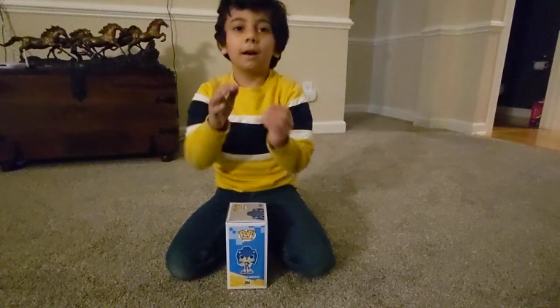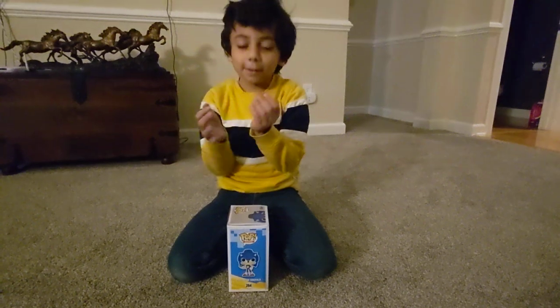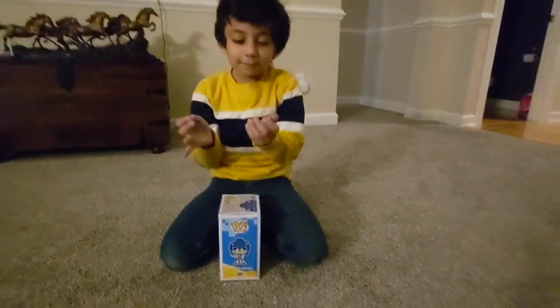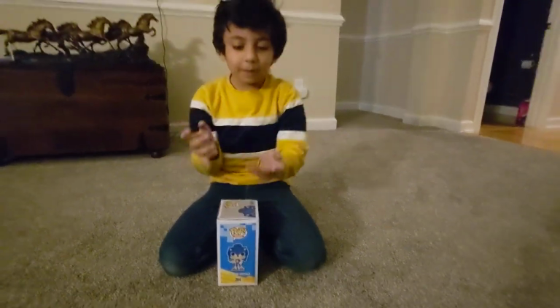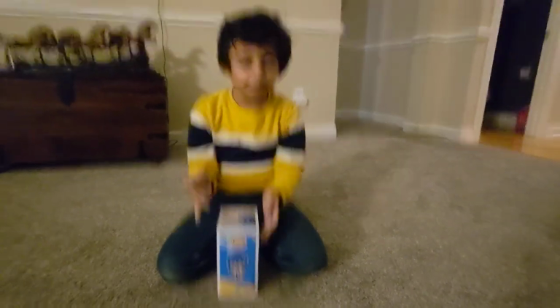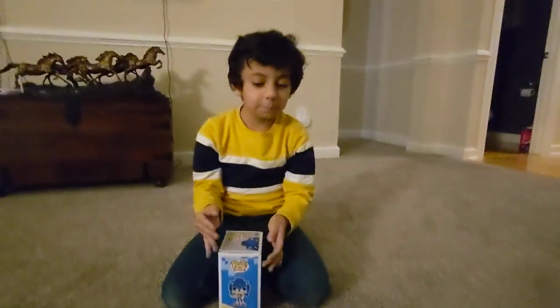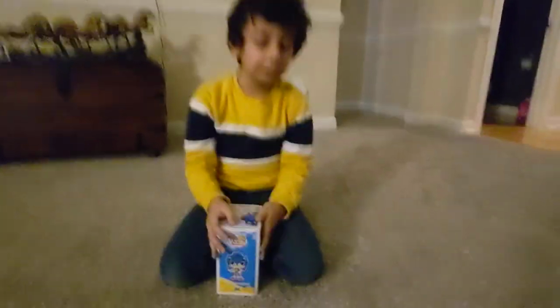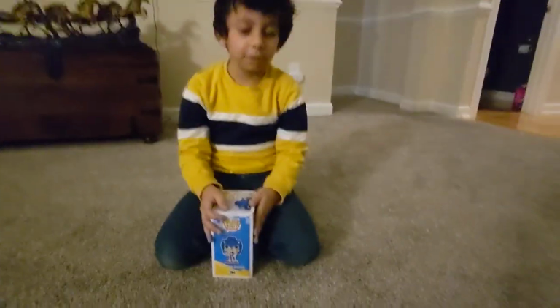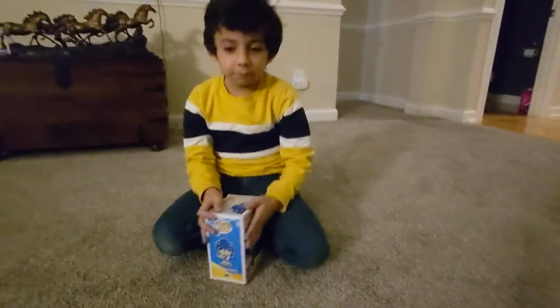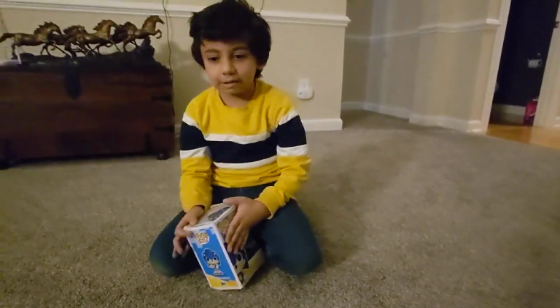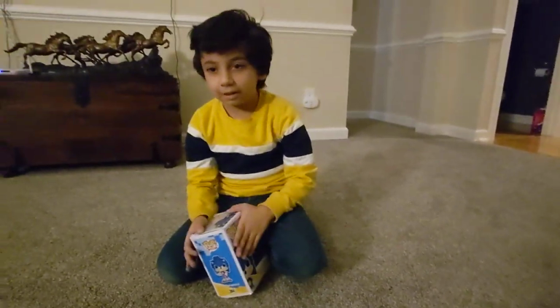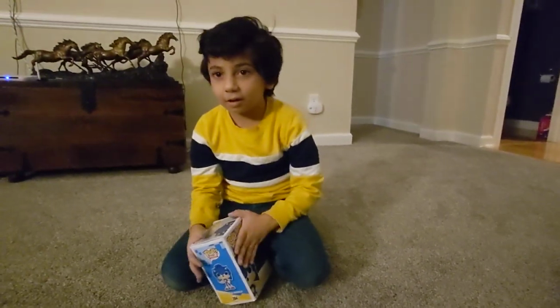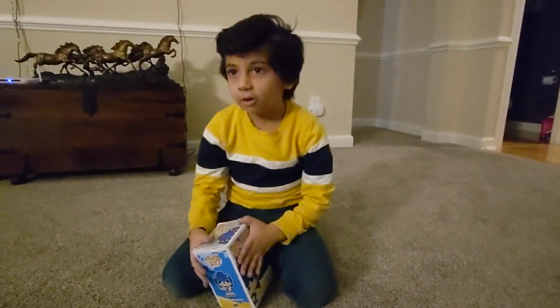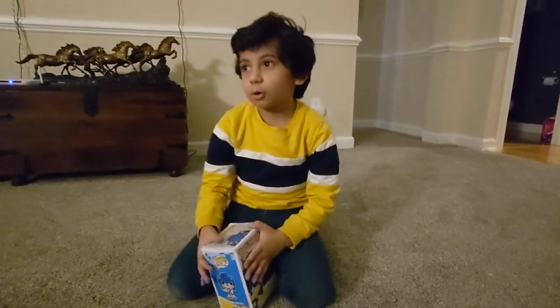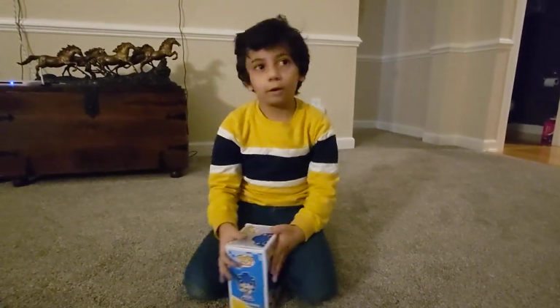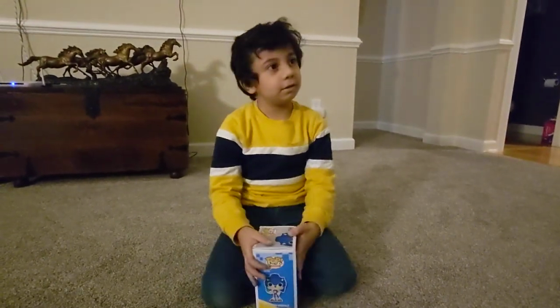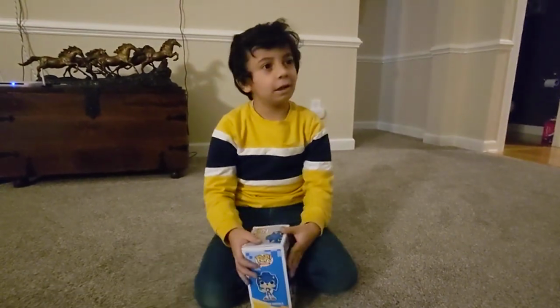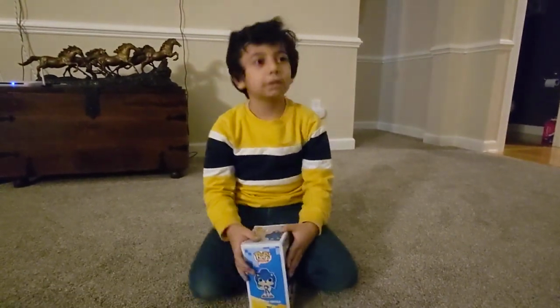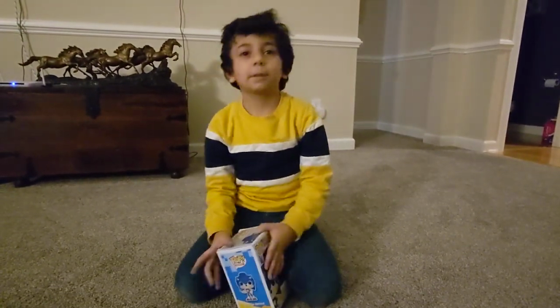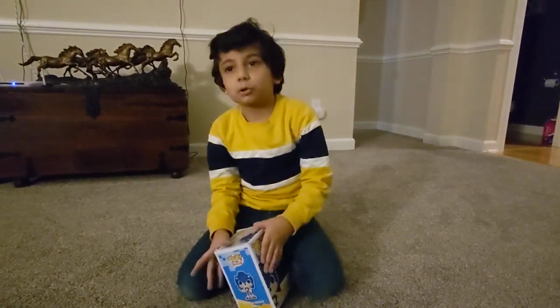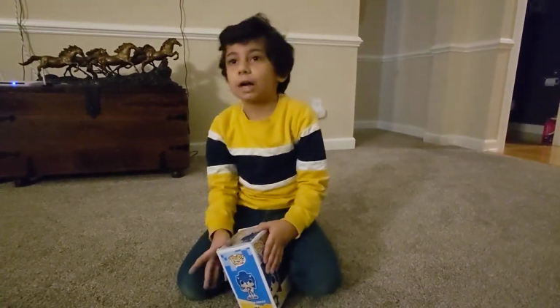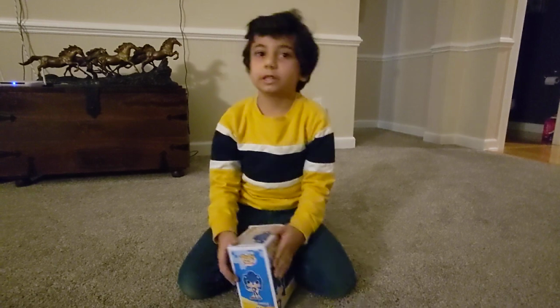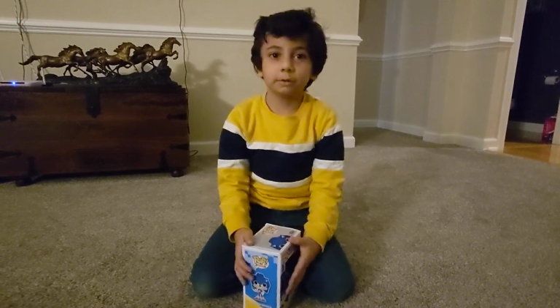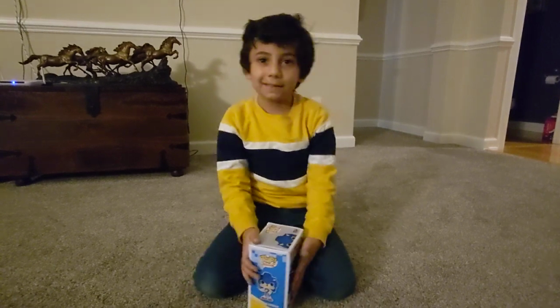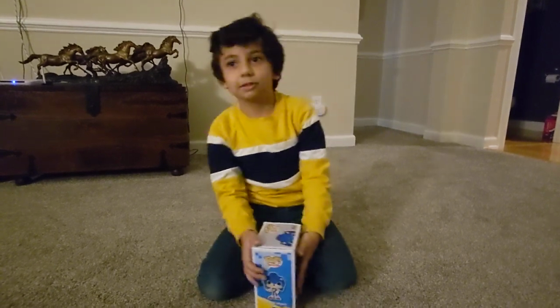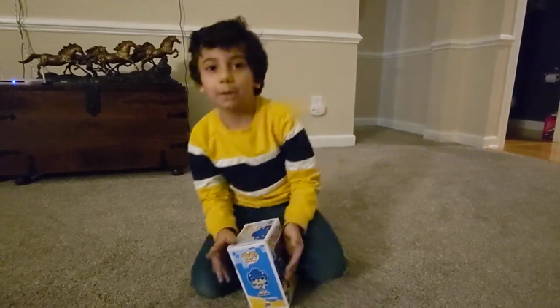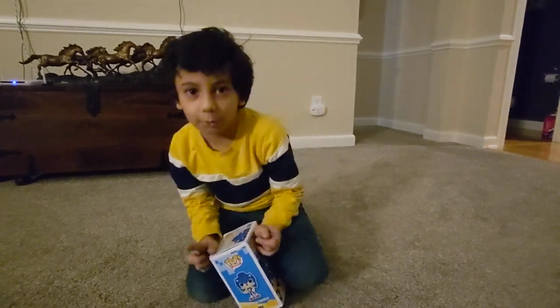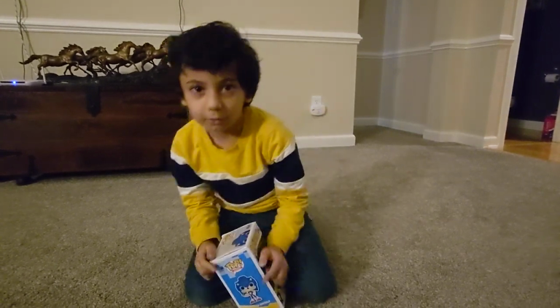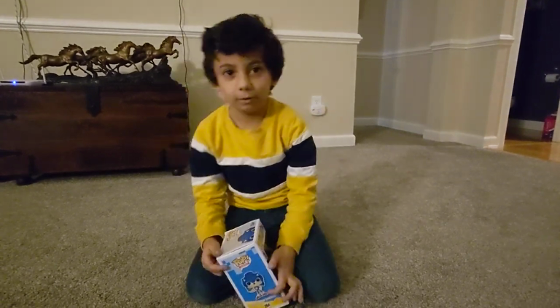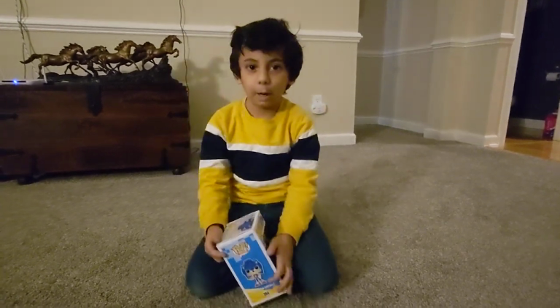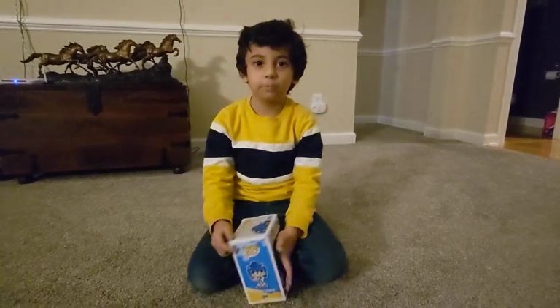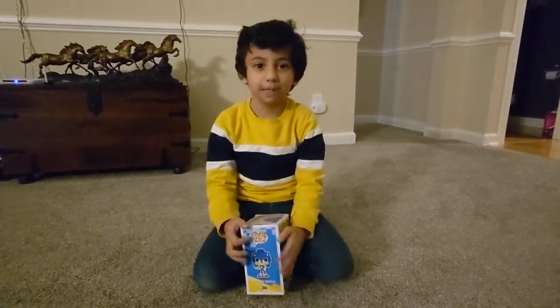Hello everybody, welcome to another video. Don't forget to like and subscribe. Hit that notification bell — it really helps me.